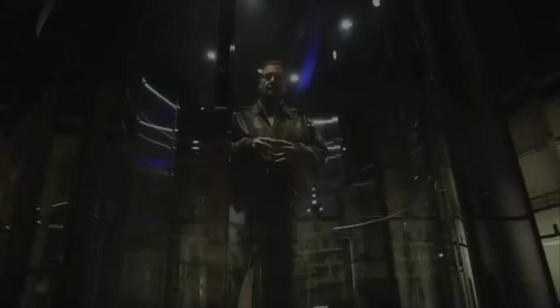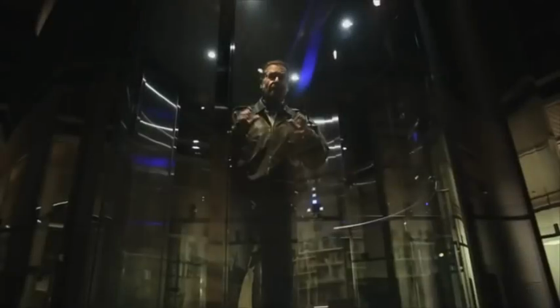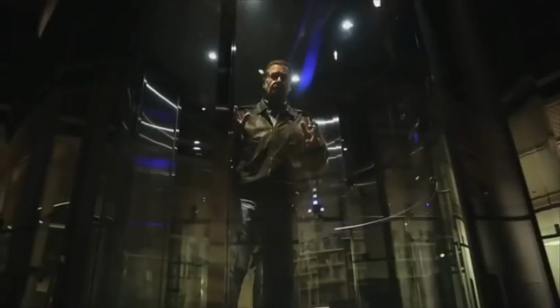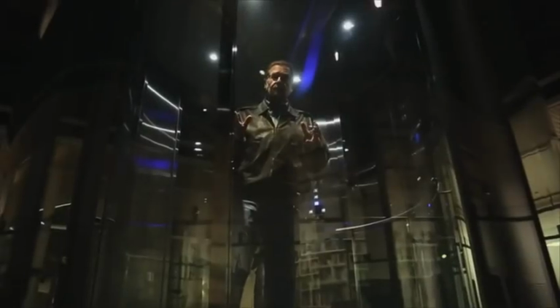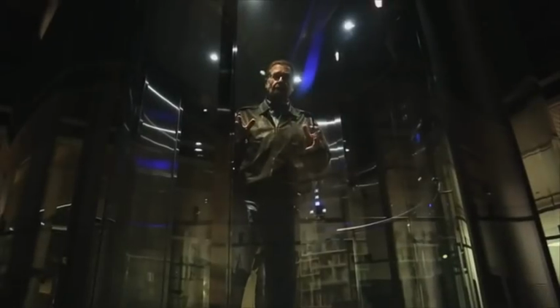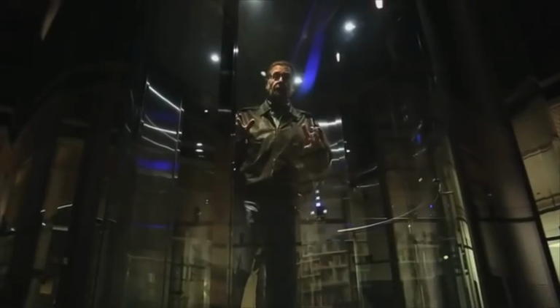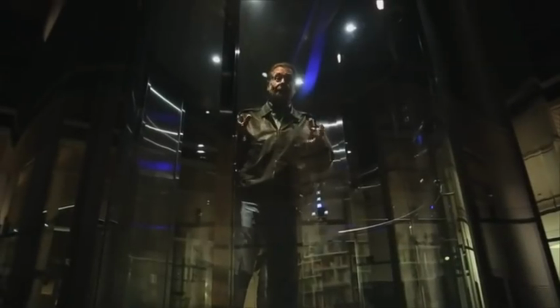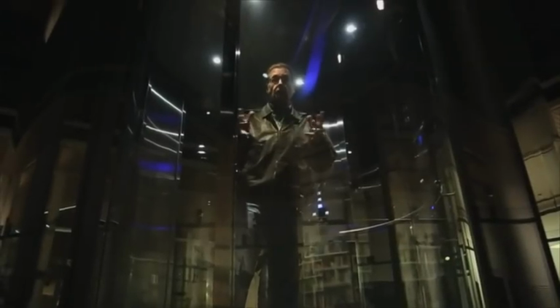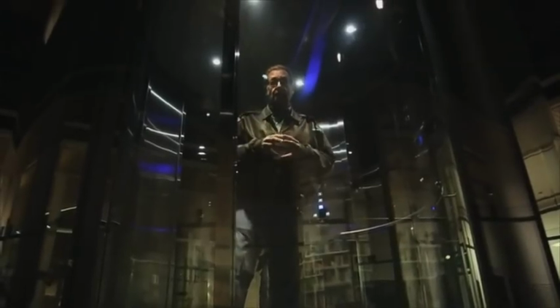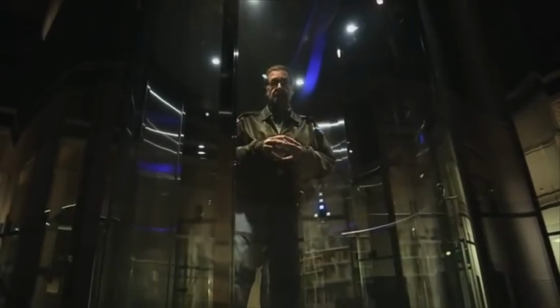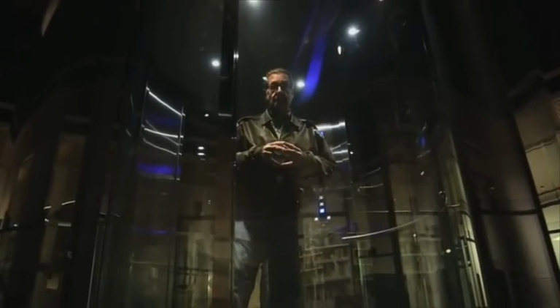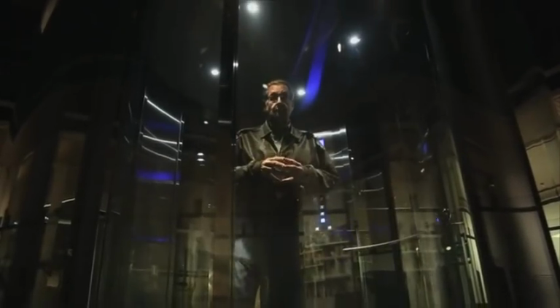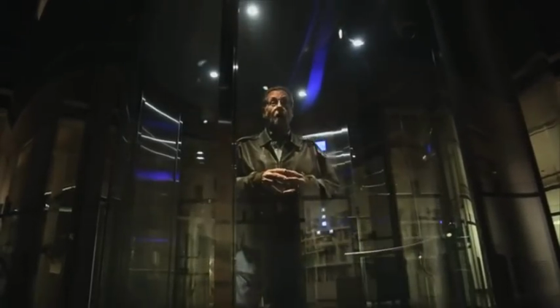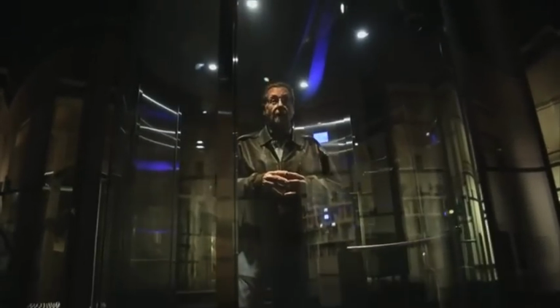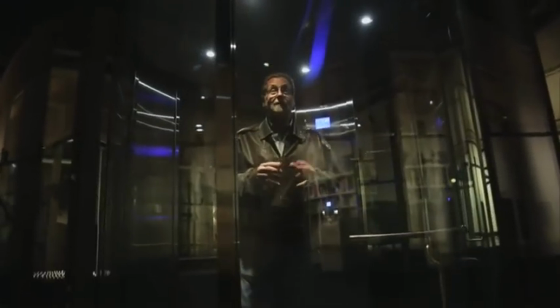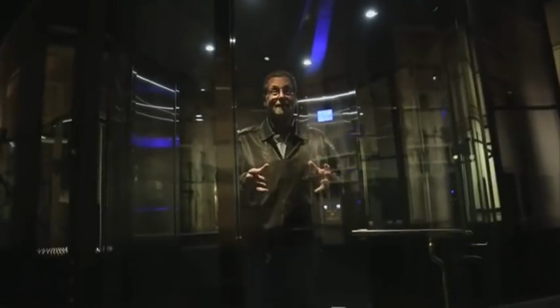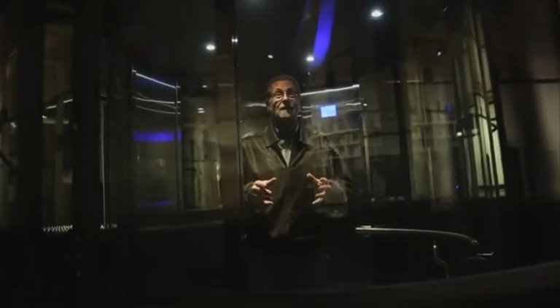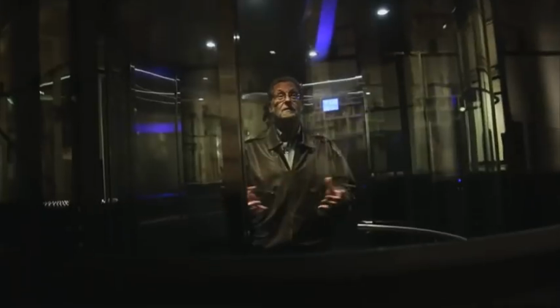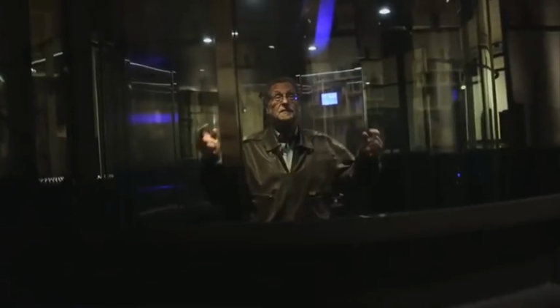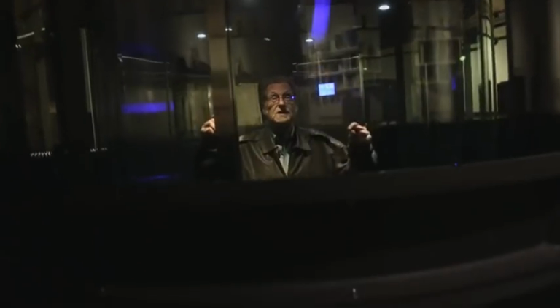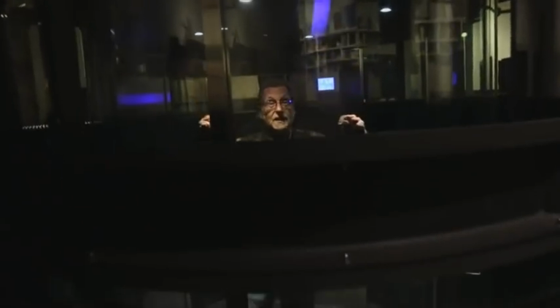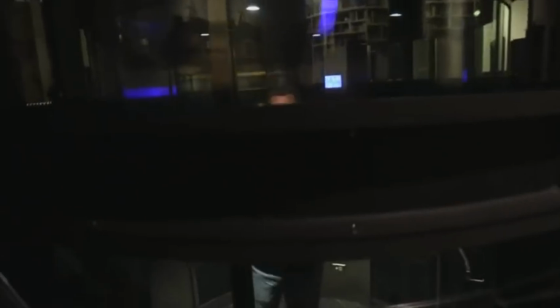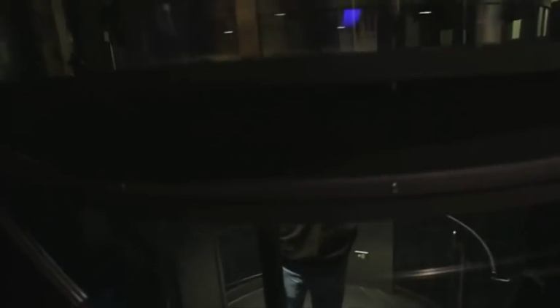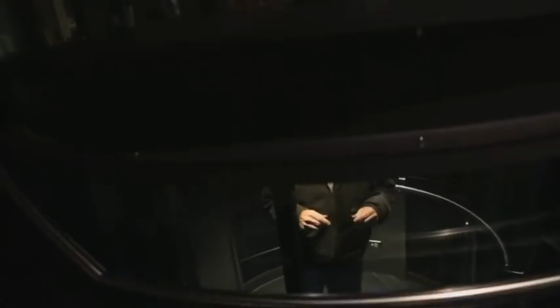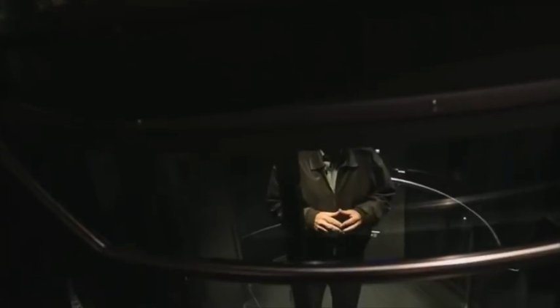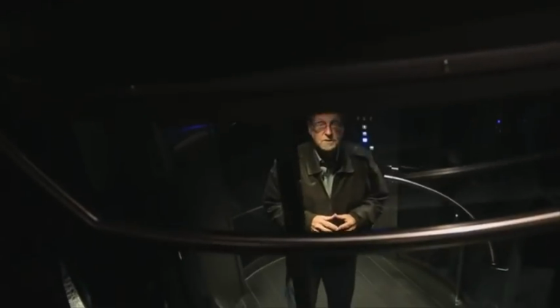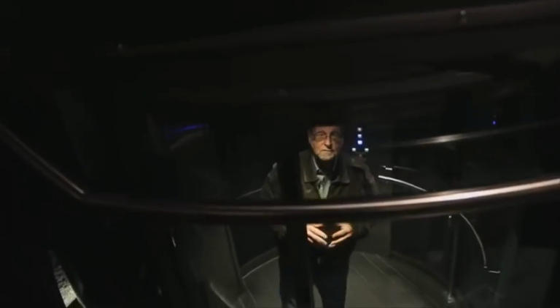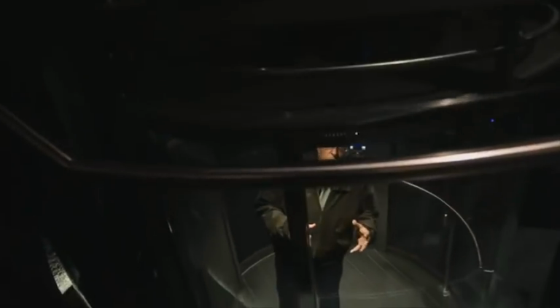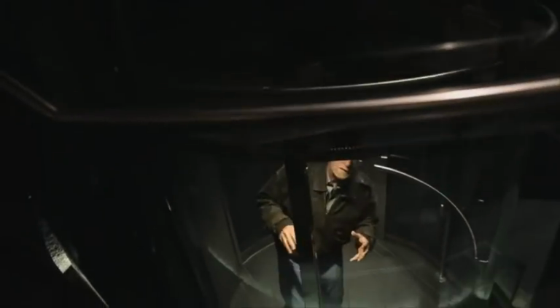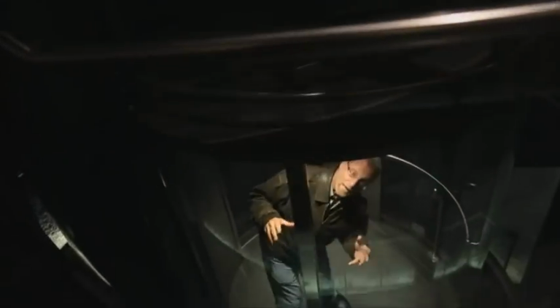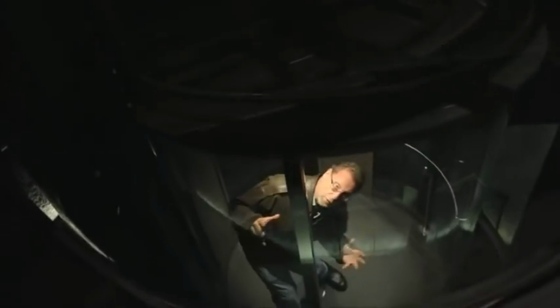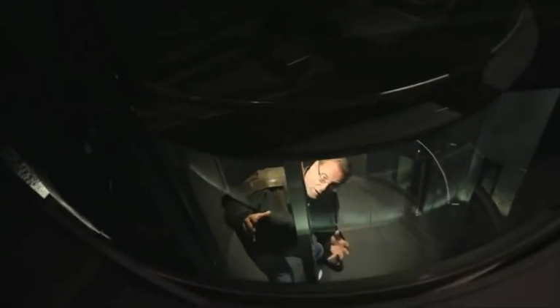Now, every city will tell you they've got a great underground art scene, but in Hobart, they're not kidding — literally 56 feet underground. It's called the Museum of Old and New Art.